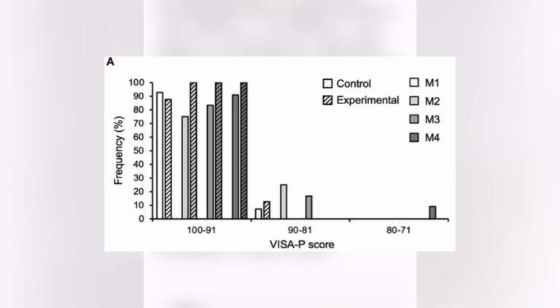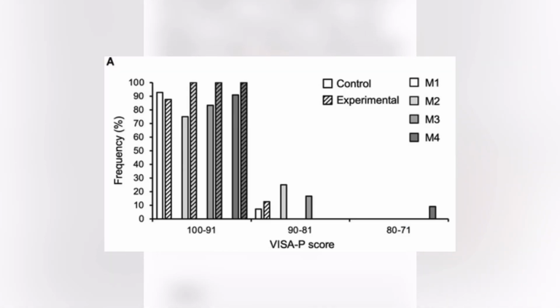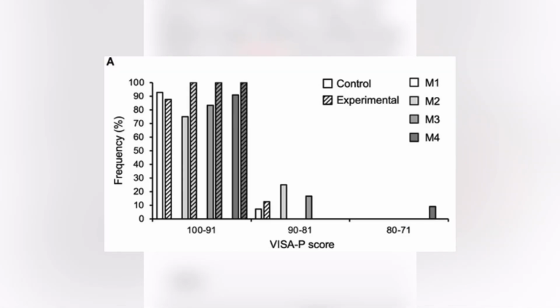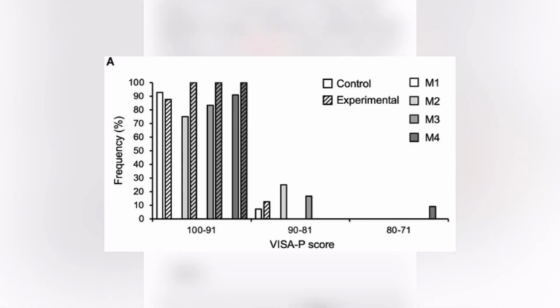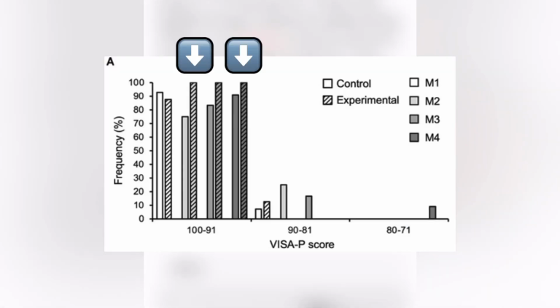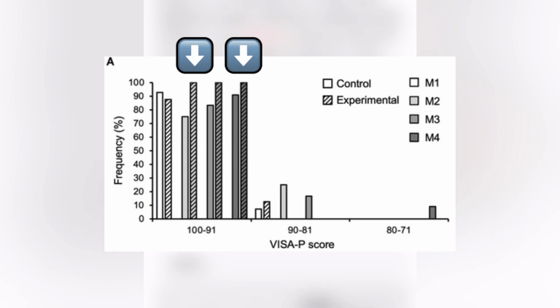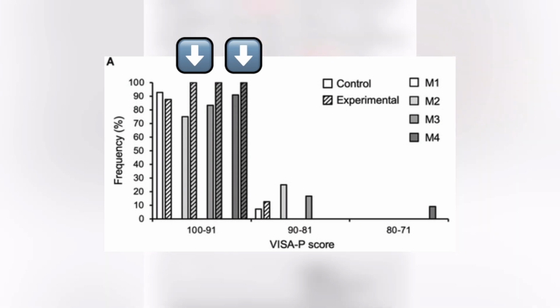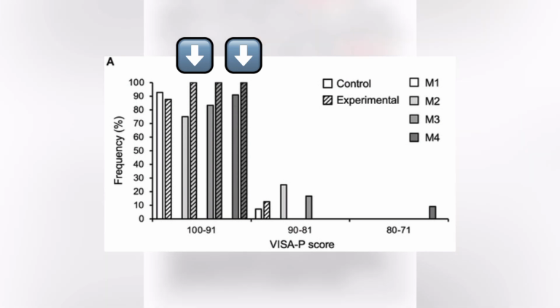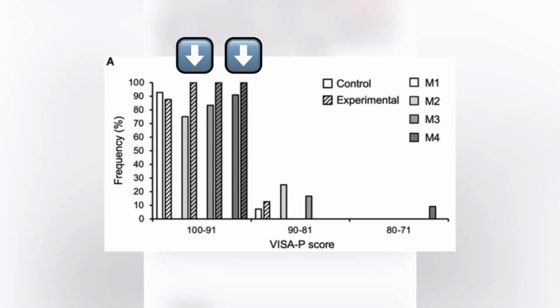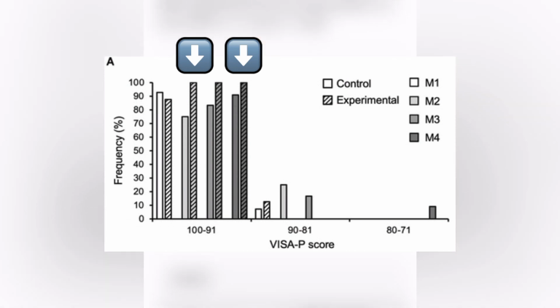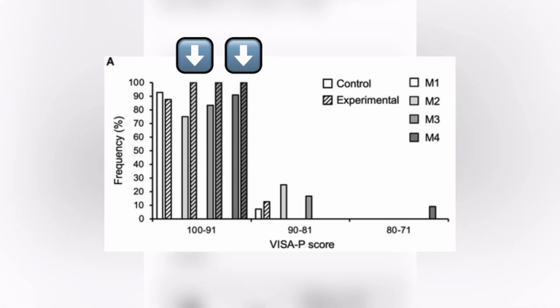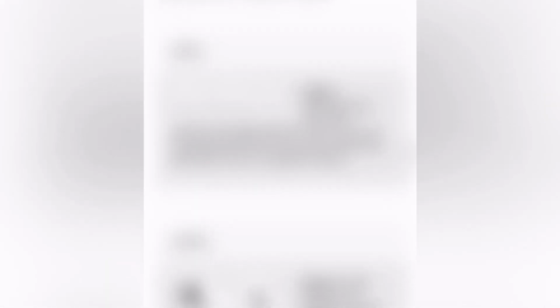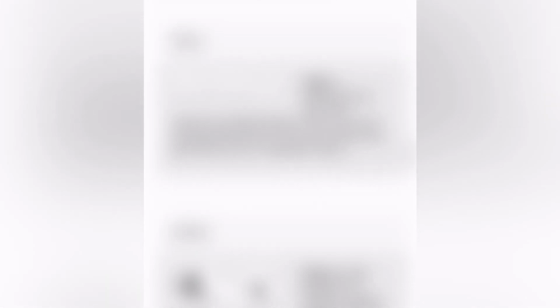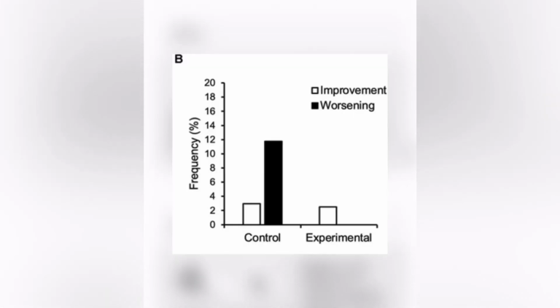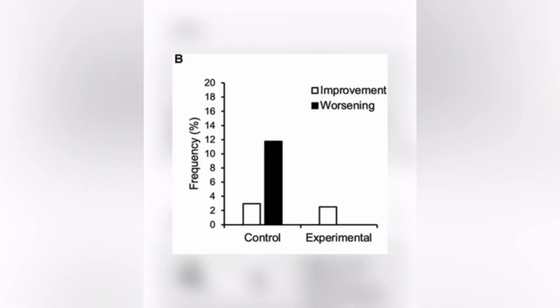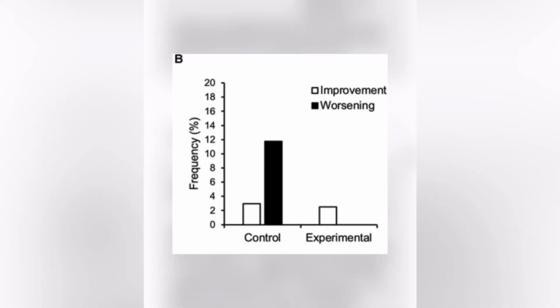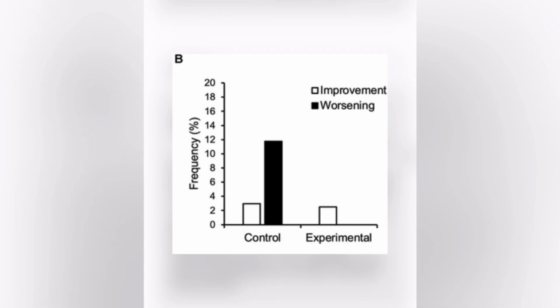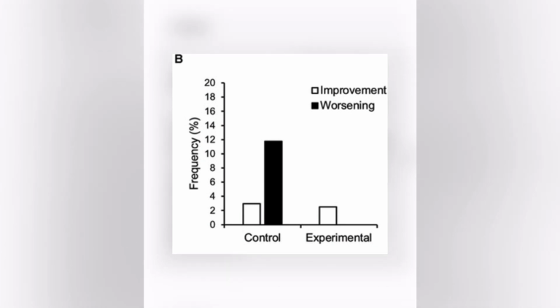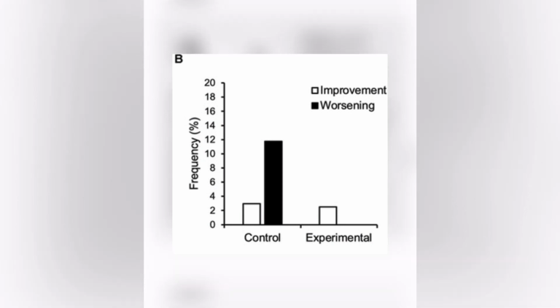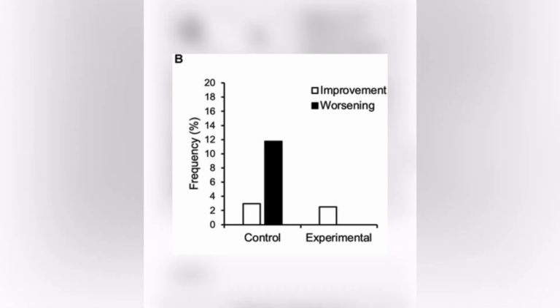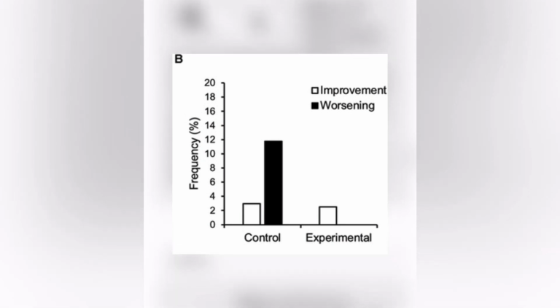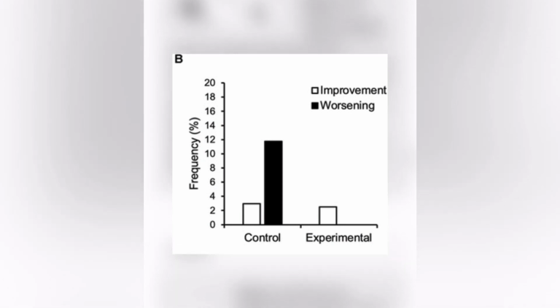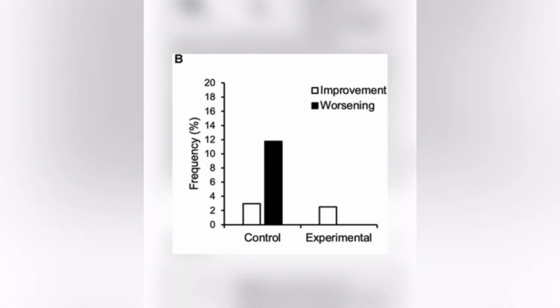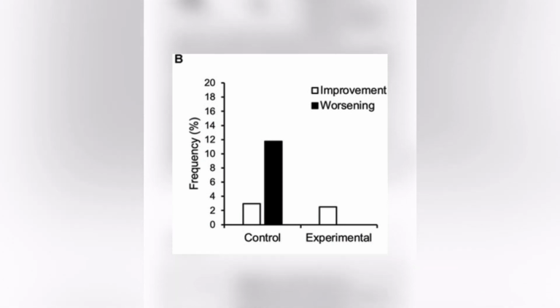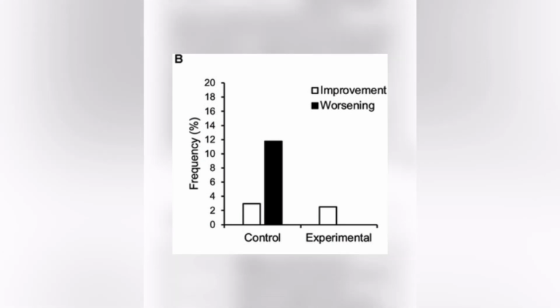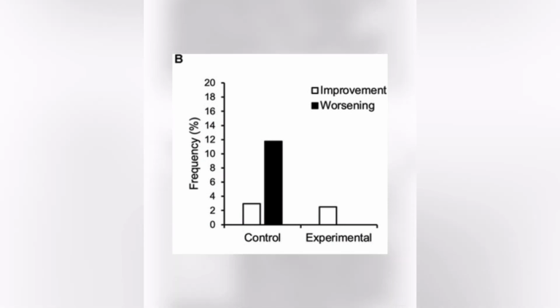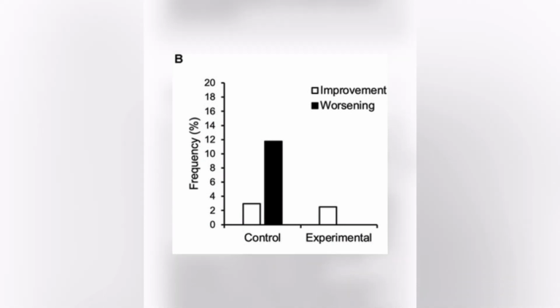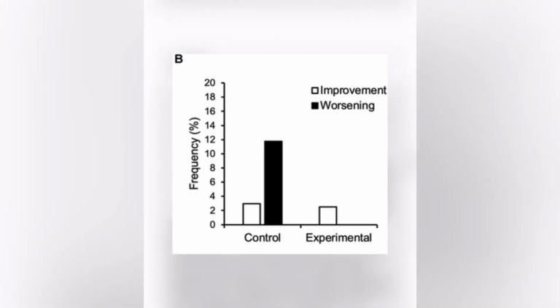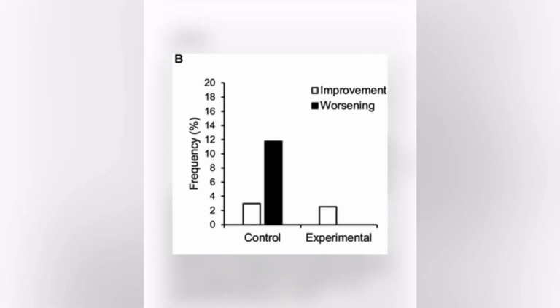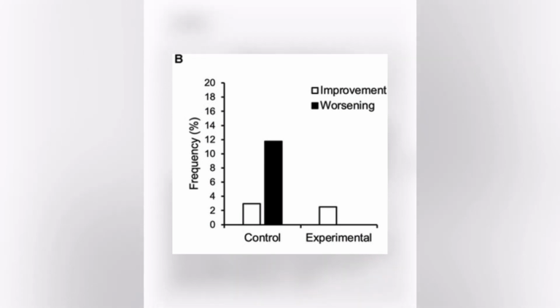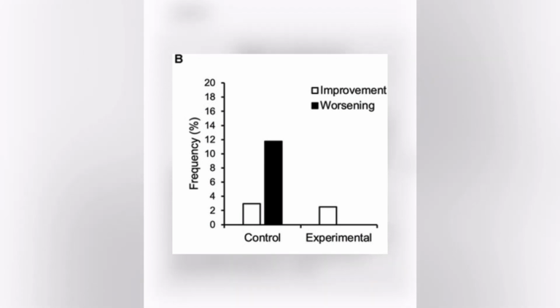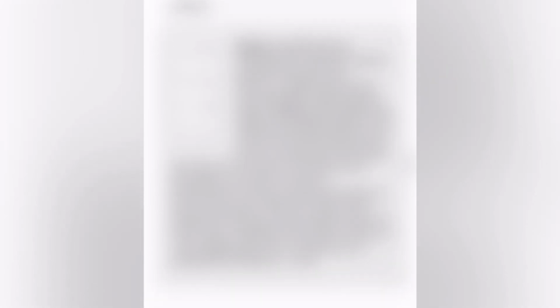In the experimental group, all athletes were pain-free from time period M2 to M4. Five out of 15 athletes in the control group experienced worsening of symptoms during the season, but none of the 16 athletes in the experimental group did.